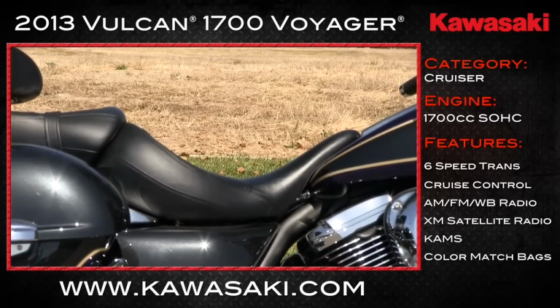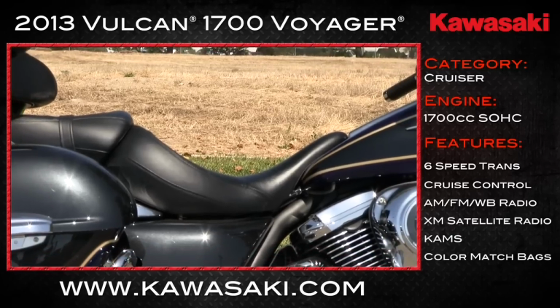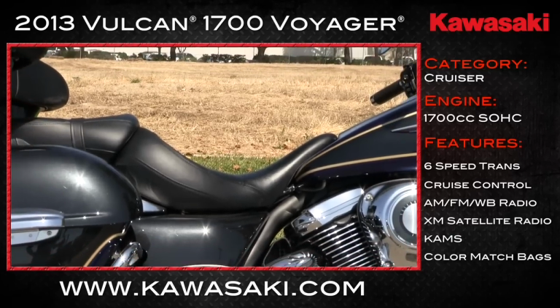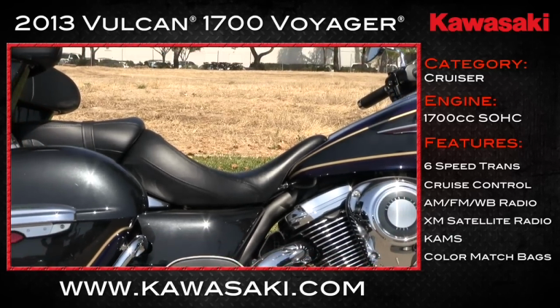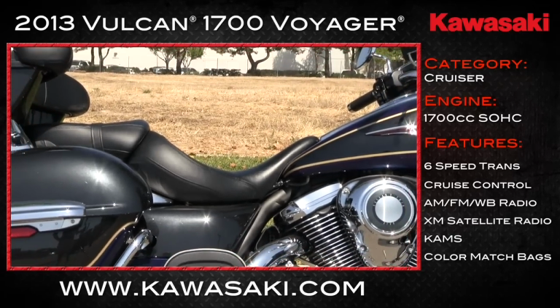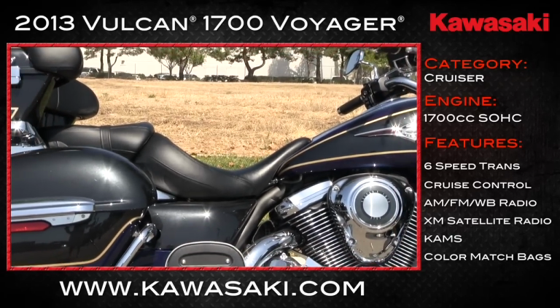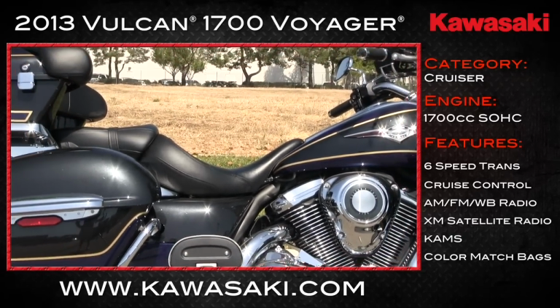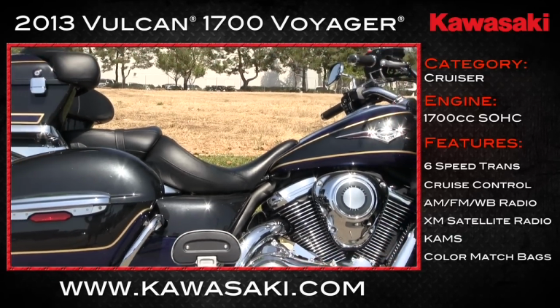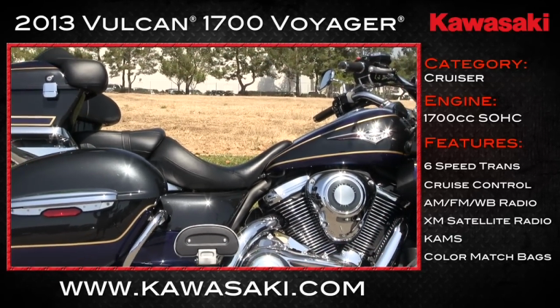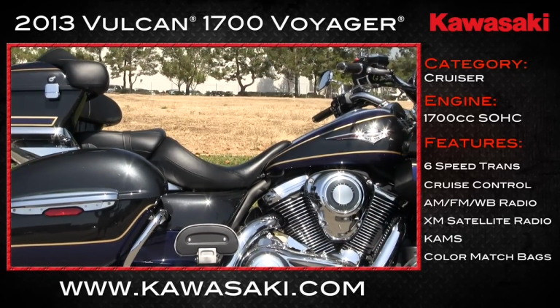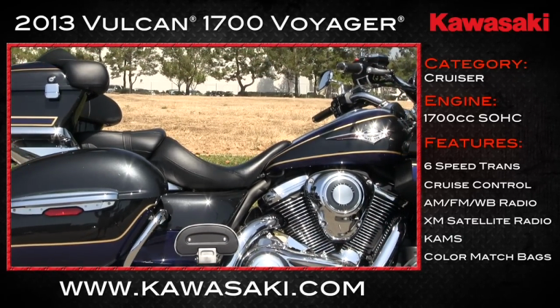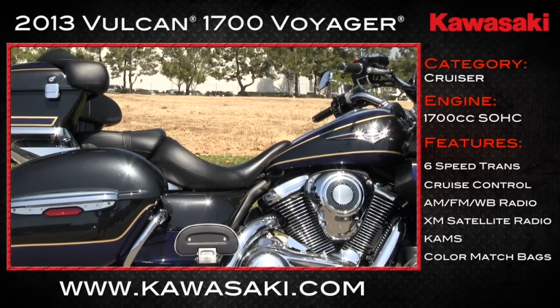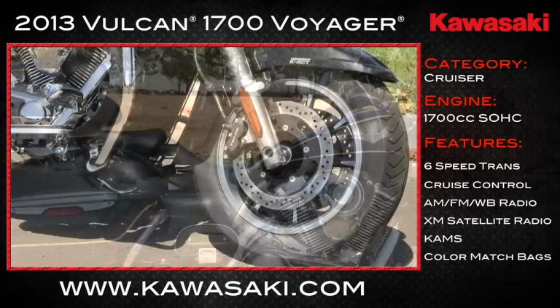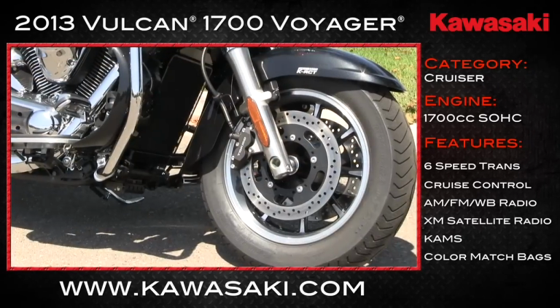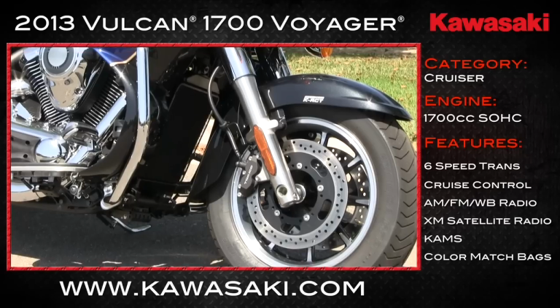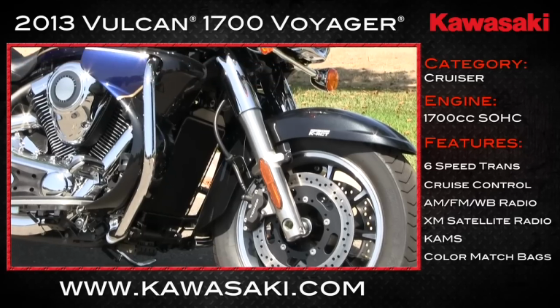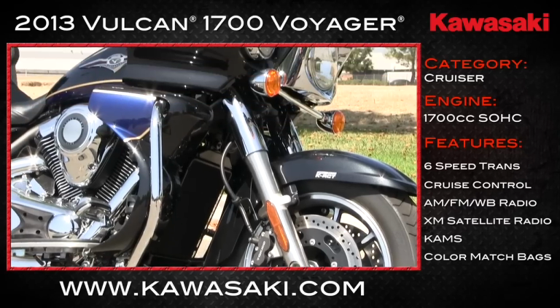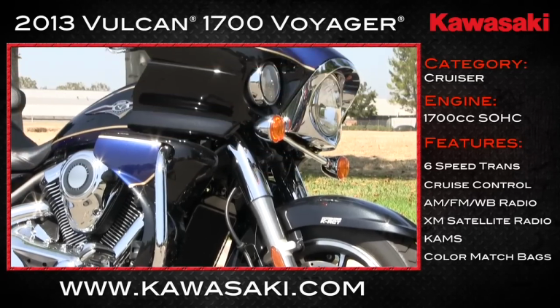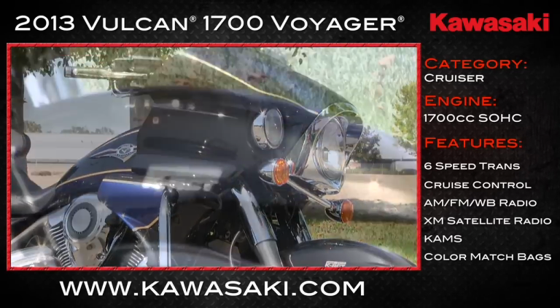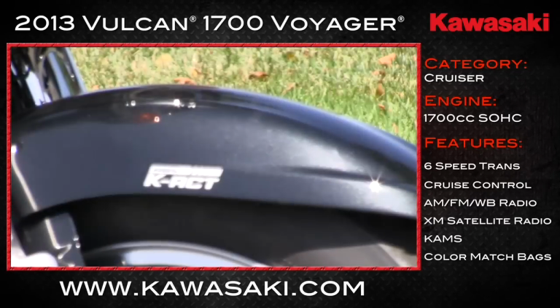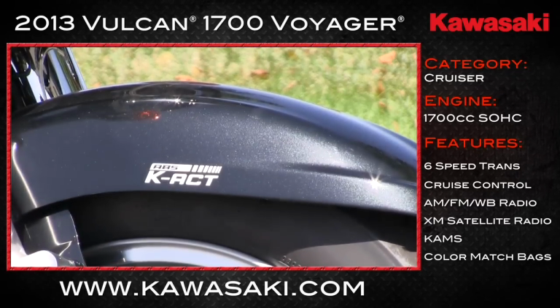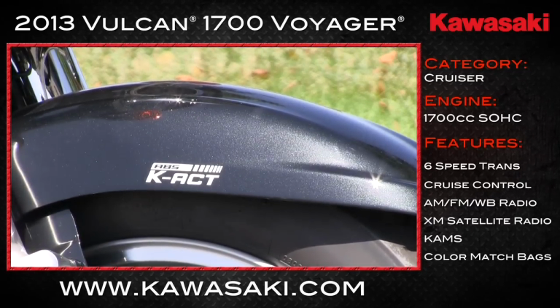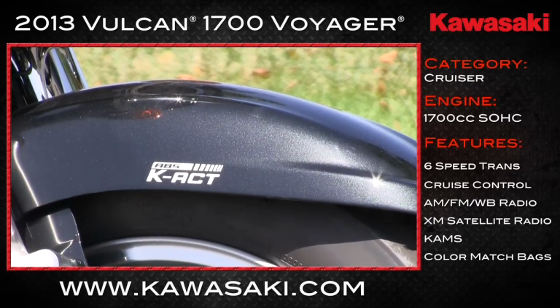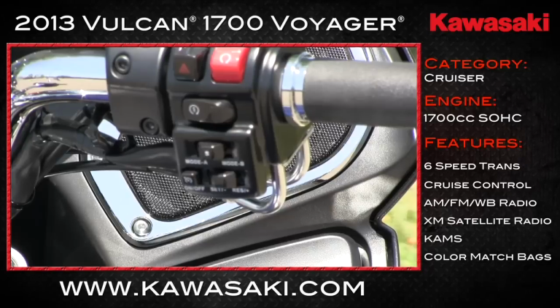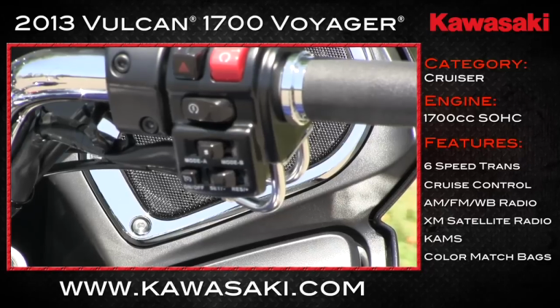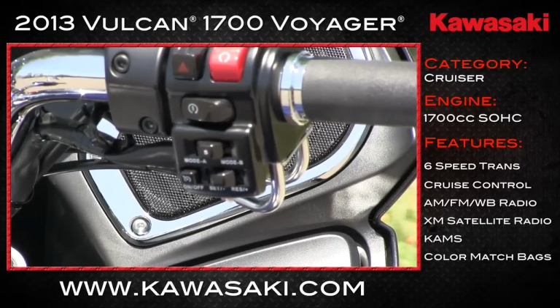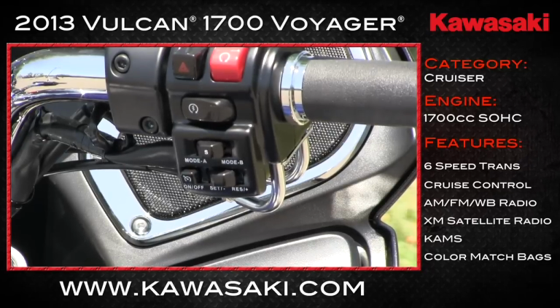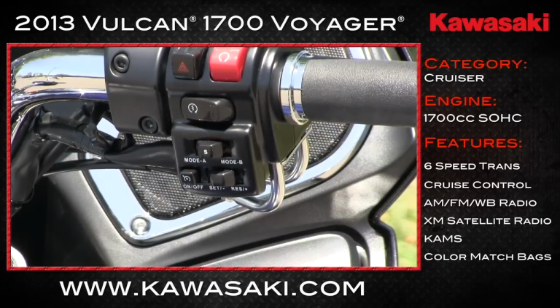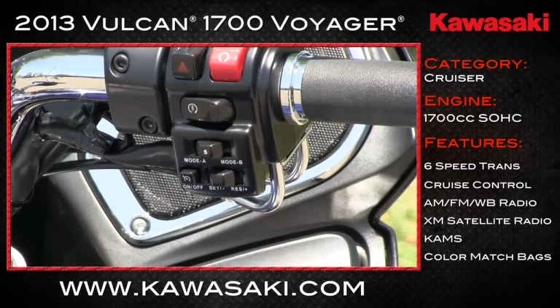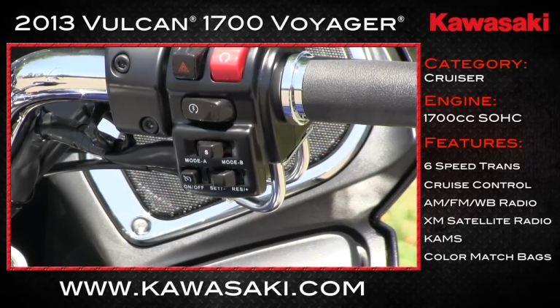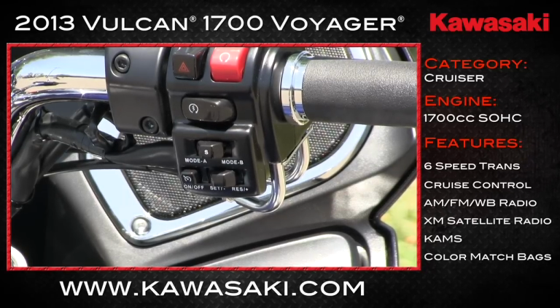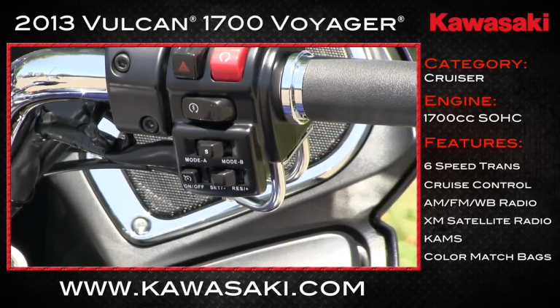Kawi tunes the FI for peak torque and horsepower in the high revs versus the standard Vulcan 1700. The seat height is a low 28.7 inches for a more comfortable riding position. It's got cool wheels, cool suspension, all that stuff. And what I really like to see — electronic cruise control. That's fun on a motorcycle.